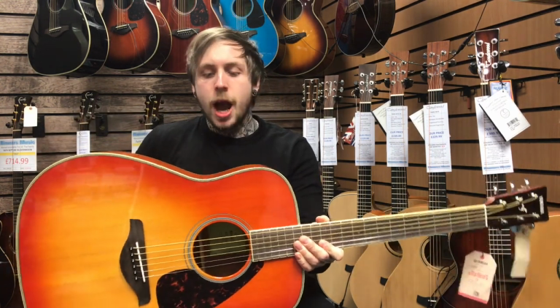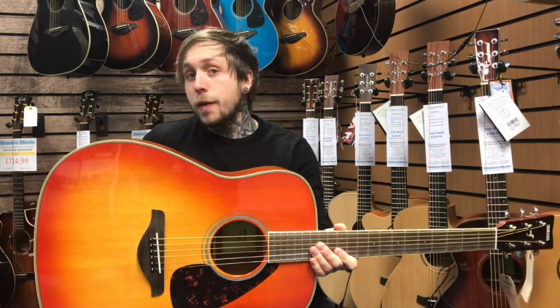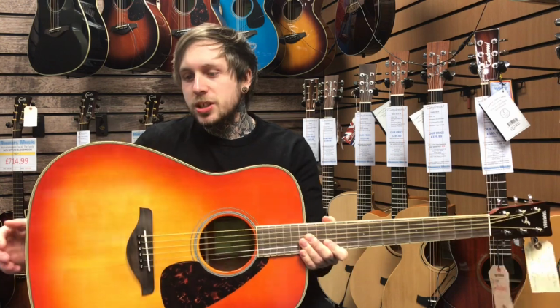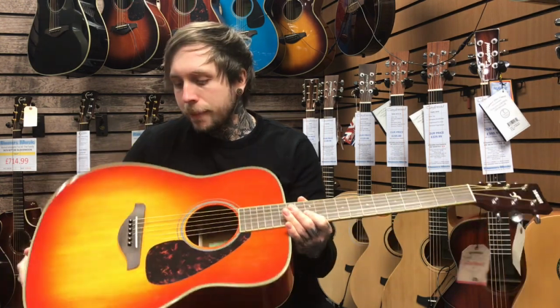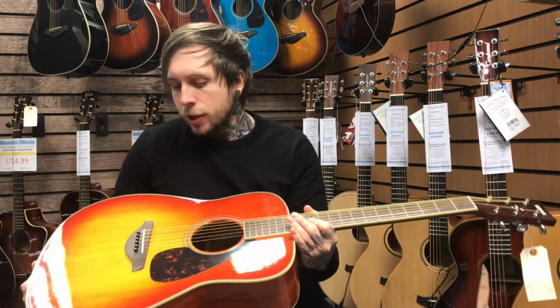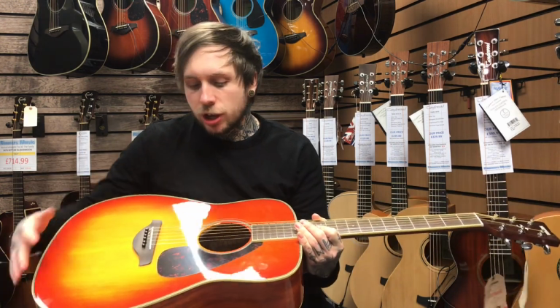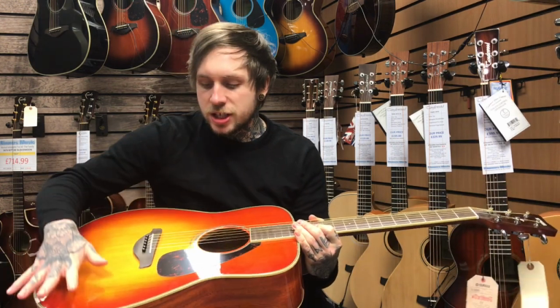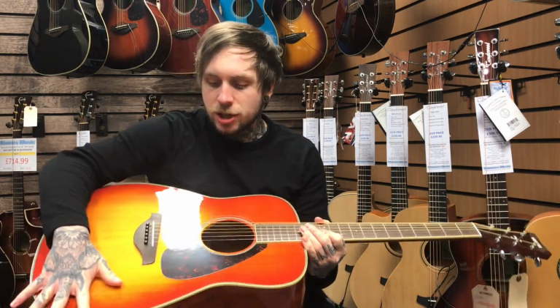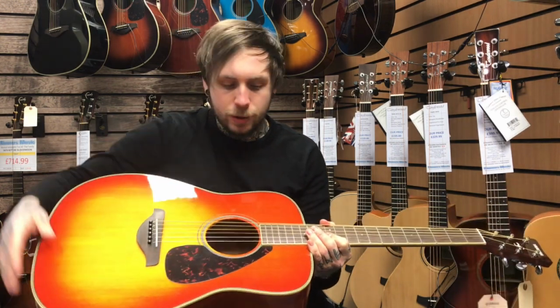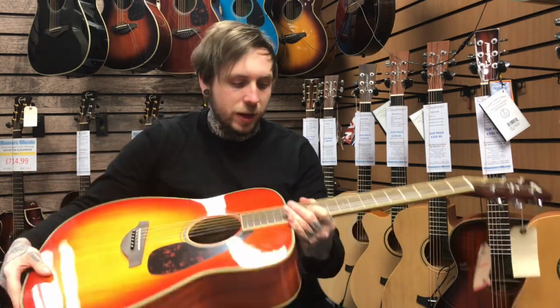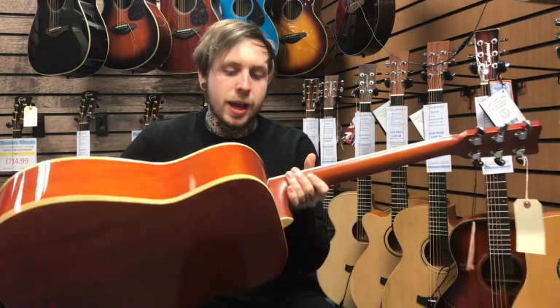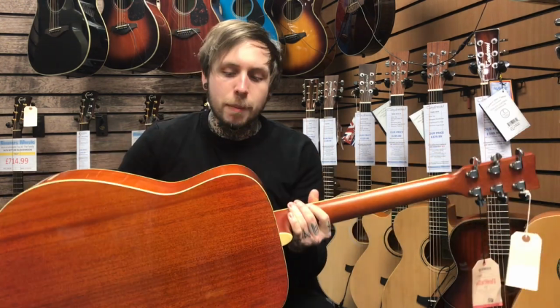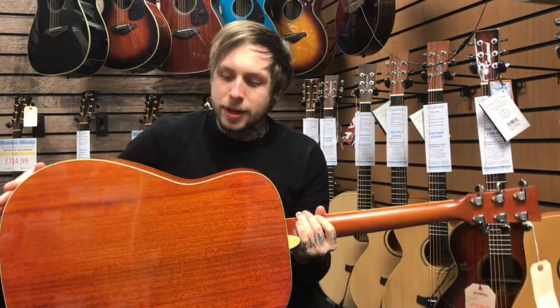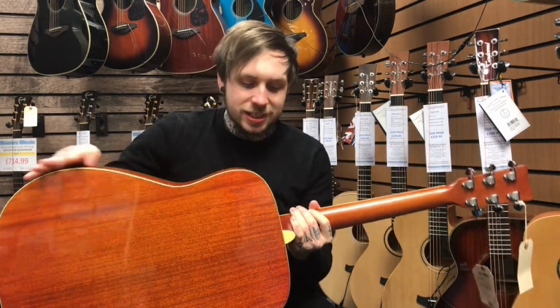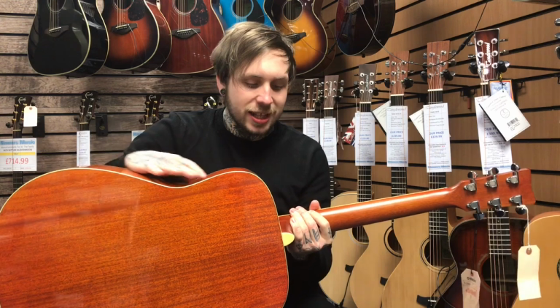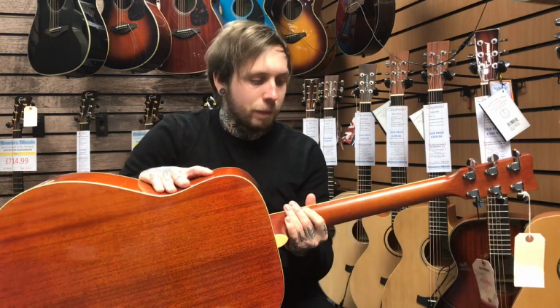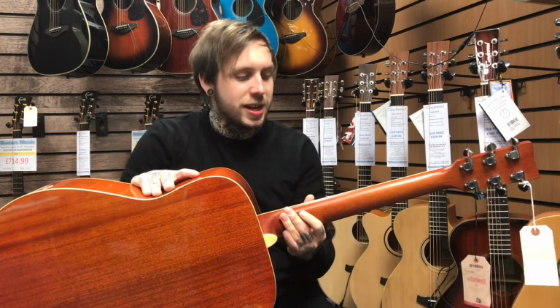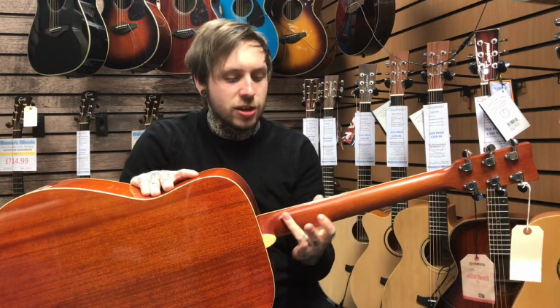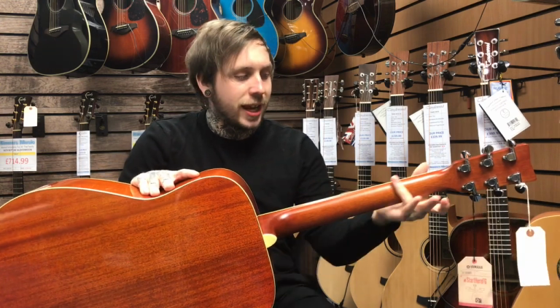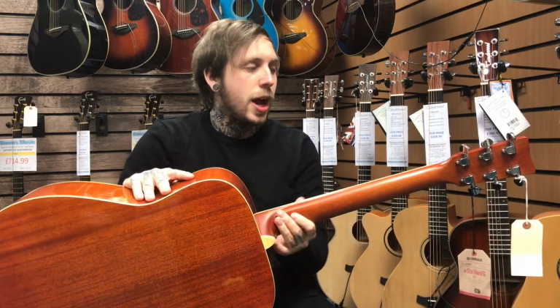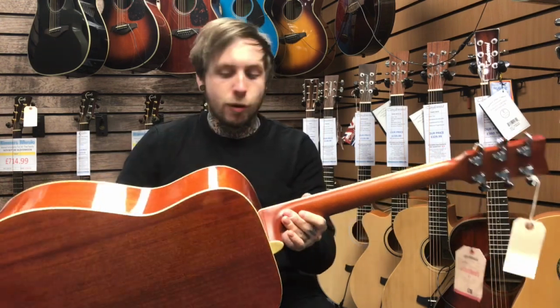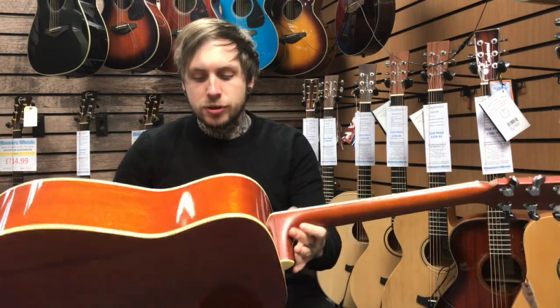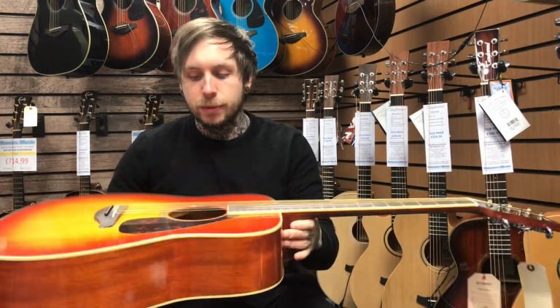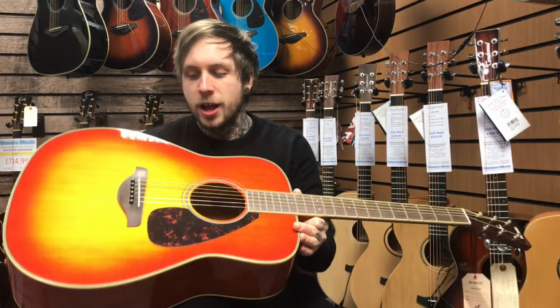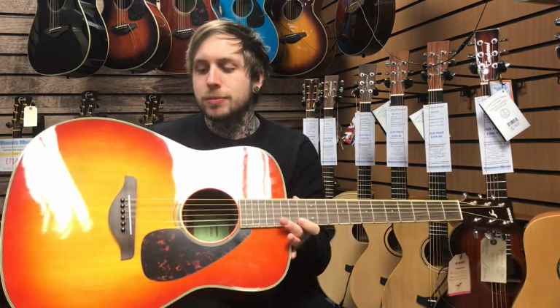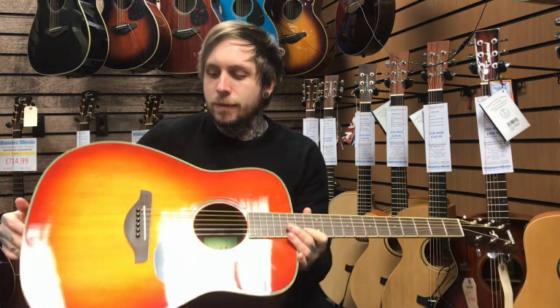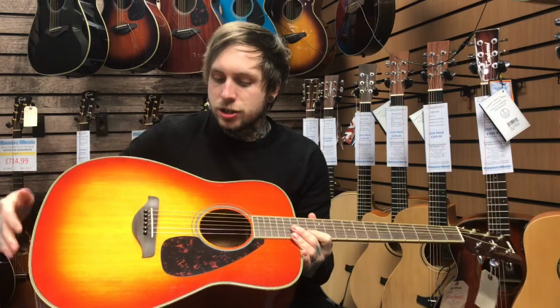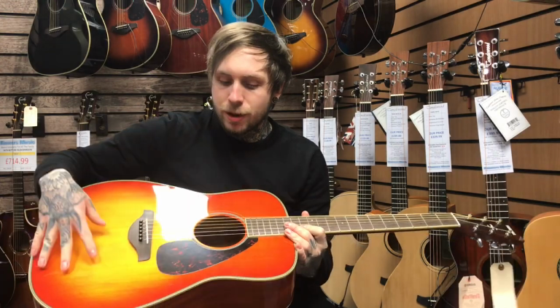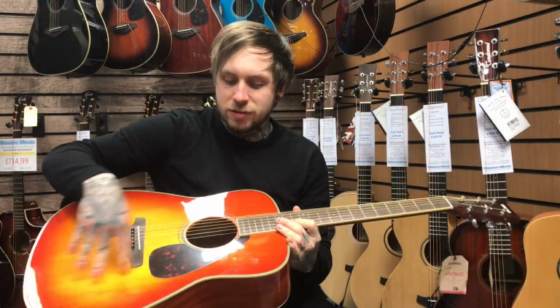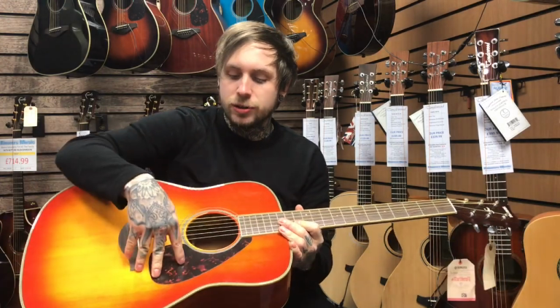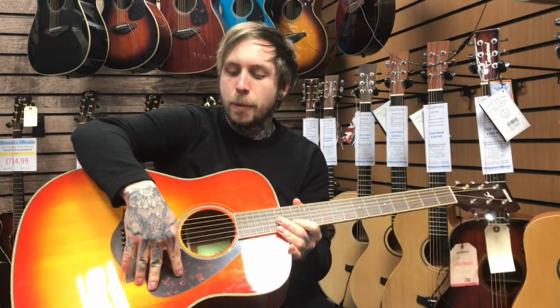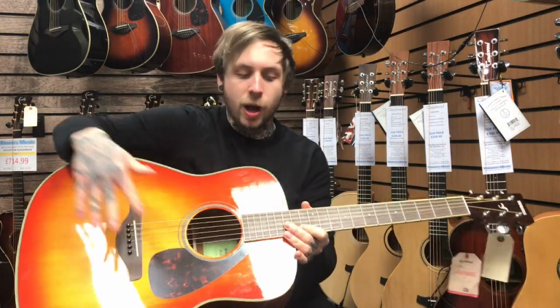I'll walk through some of the spec. It's got a solid spruce top, lovely. It's got a mahogany back and sides, a NATO neck and a rosewood fingerboard, and it comes in this lovely kind of sunburst finish with this tortoise shell pickguard.